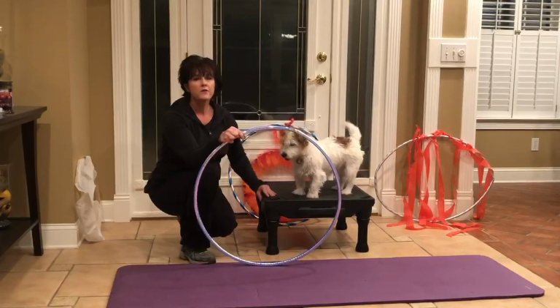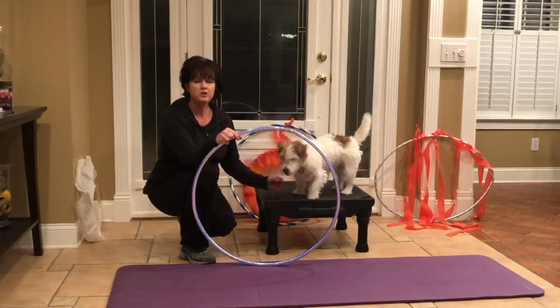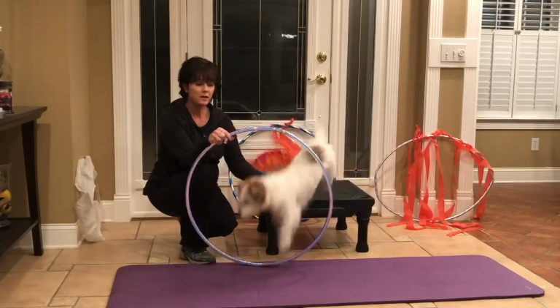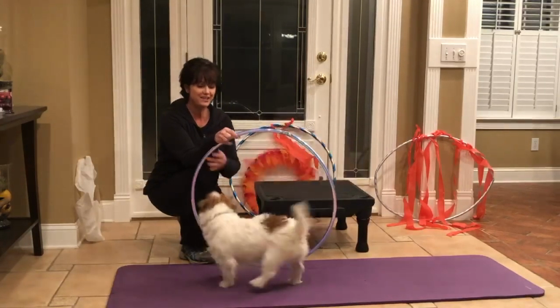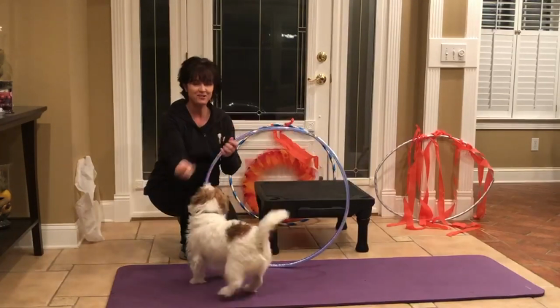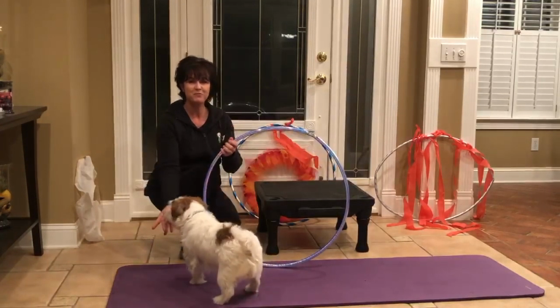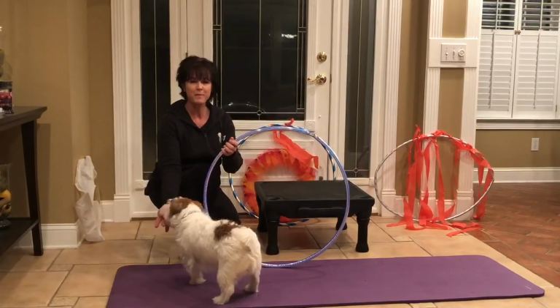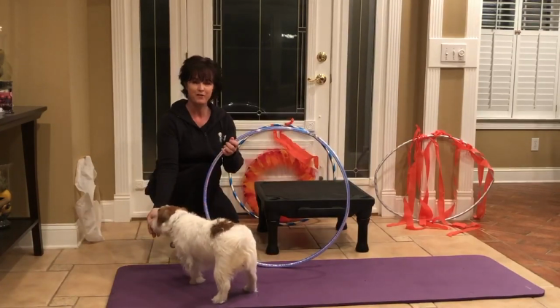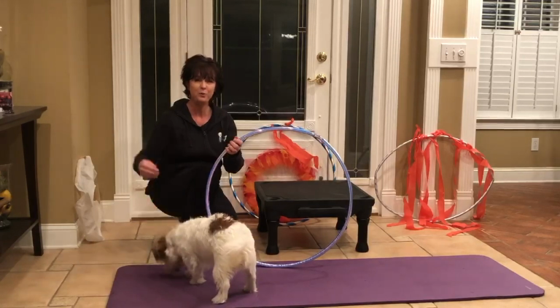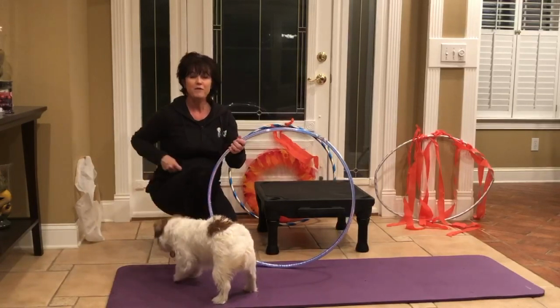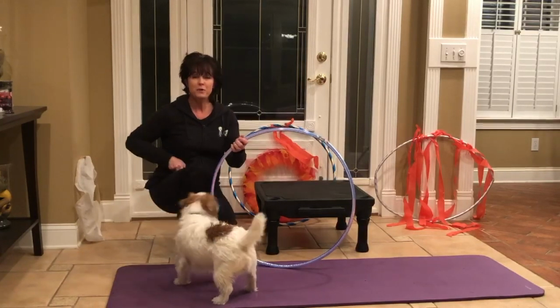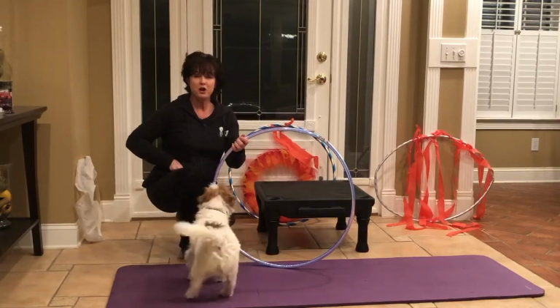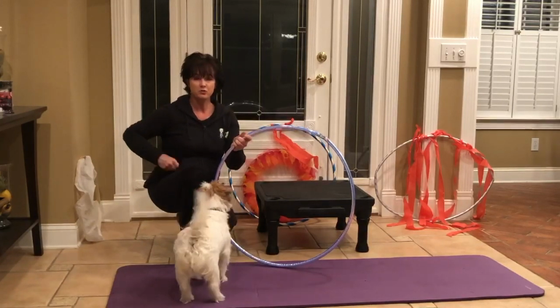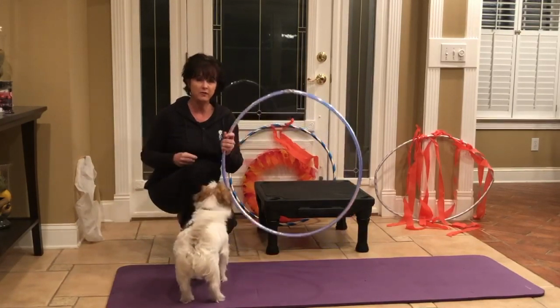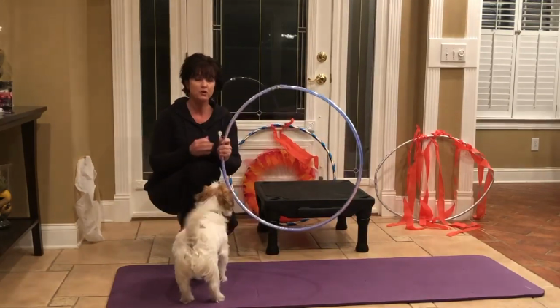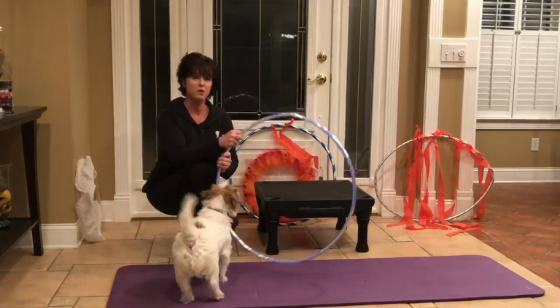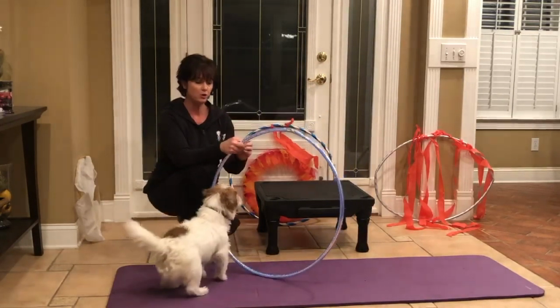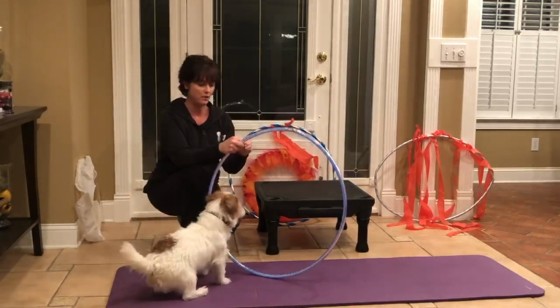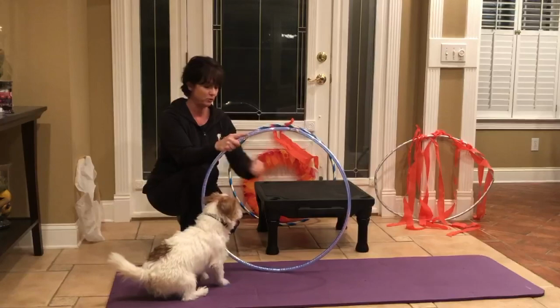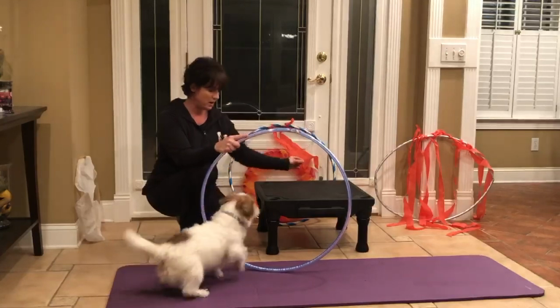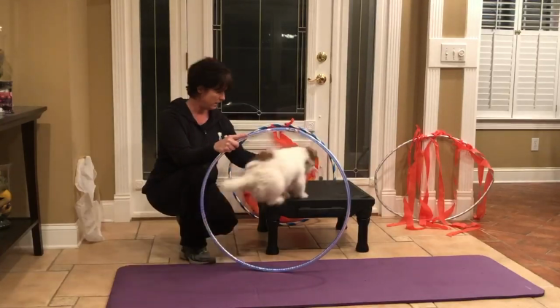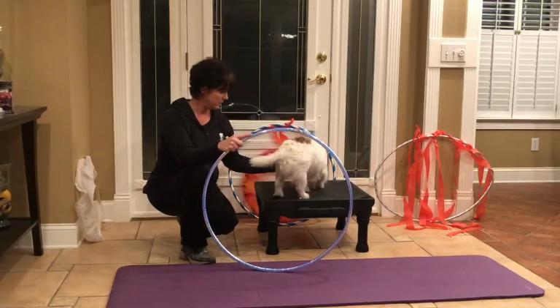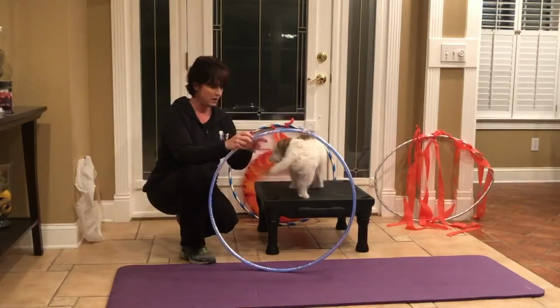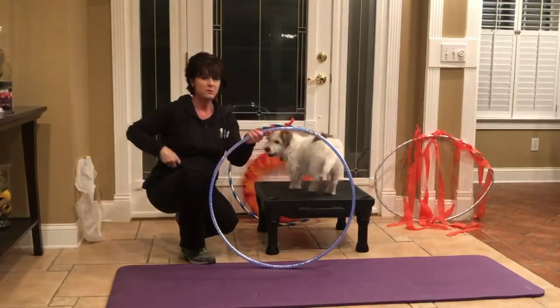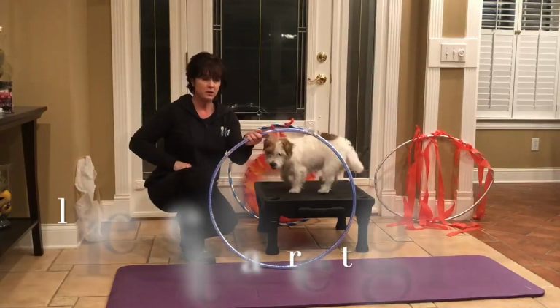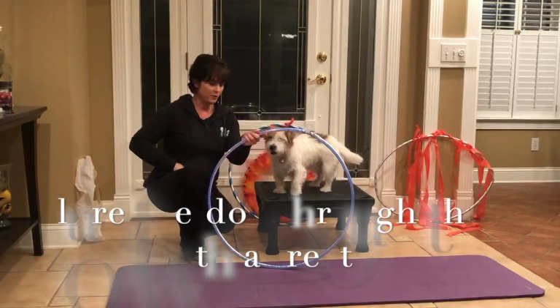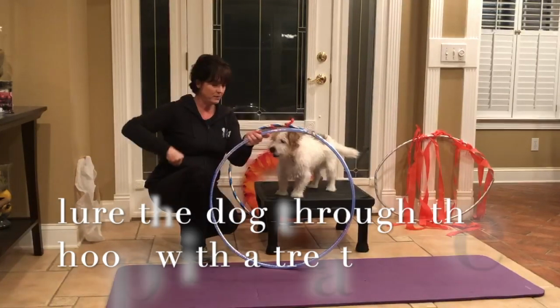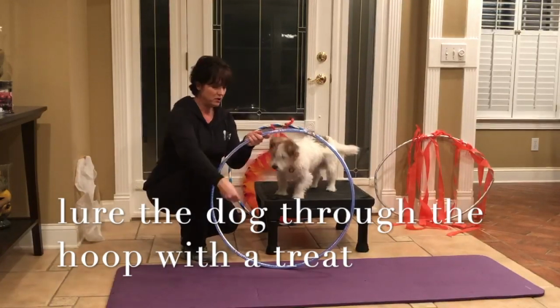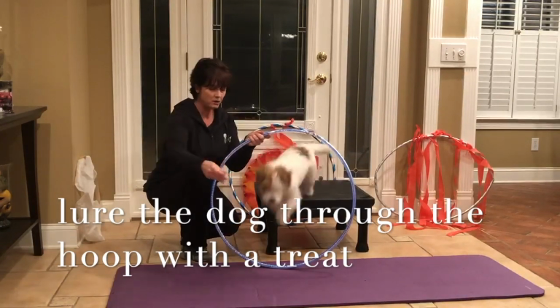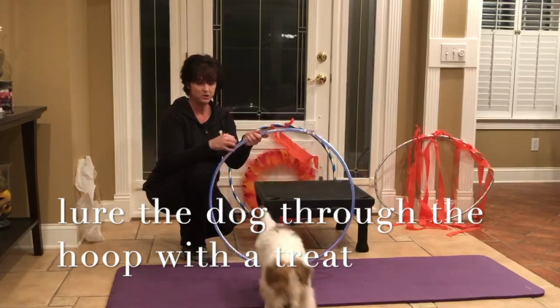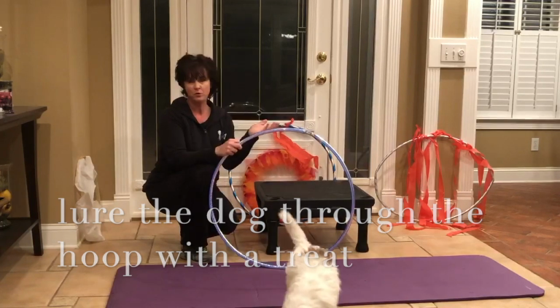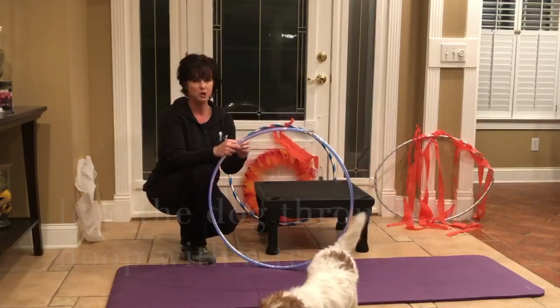For this trick, we're going to teach our dog to jump through a paper-covered hoop. First, we want to make sure our dog is really comfortable with just a plain hula hoop and going through it. So I'm just going to do several reps and make sure that the dog is fine with jumping through a plain hoop.